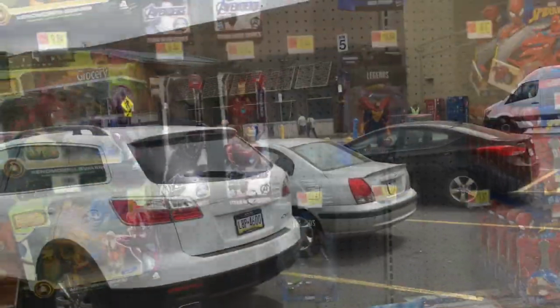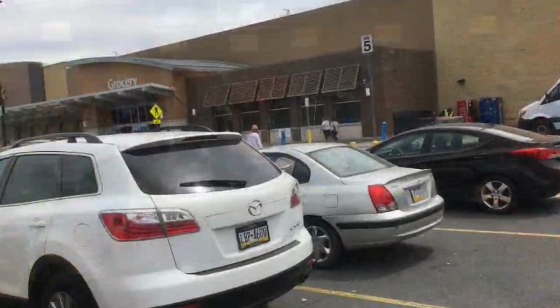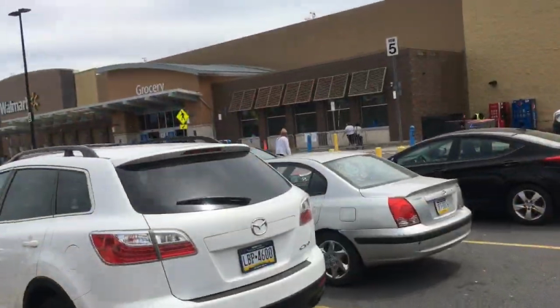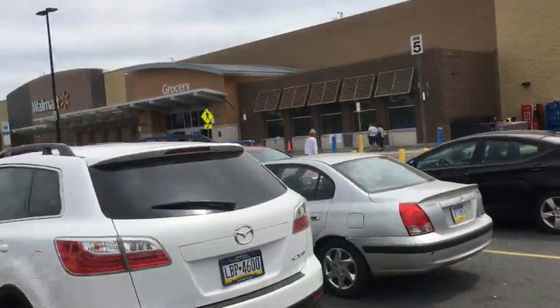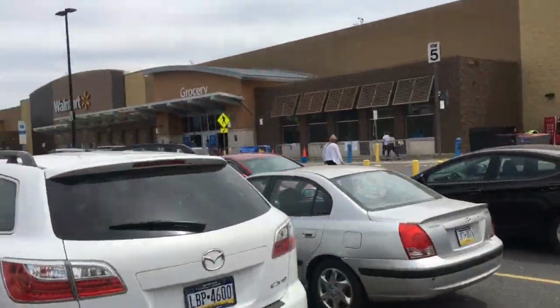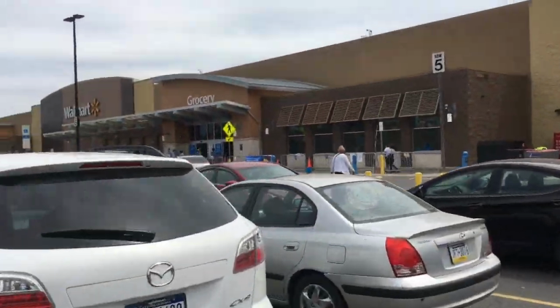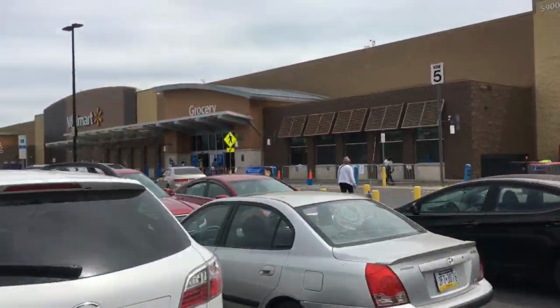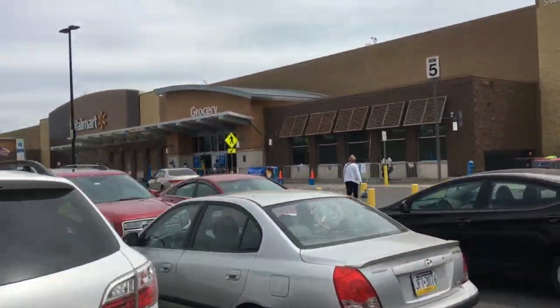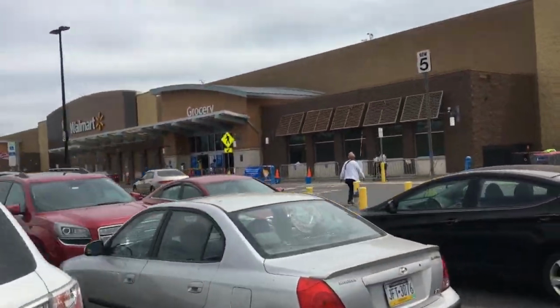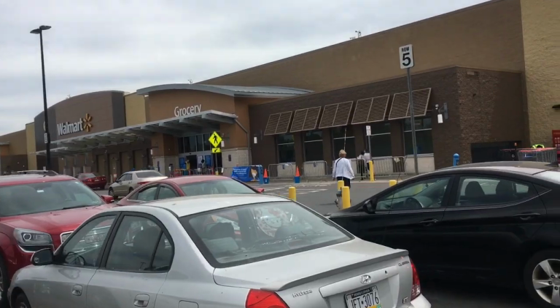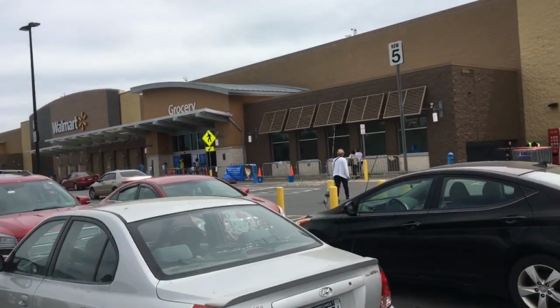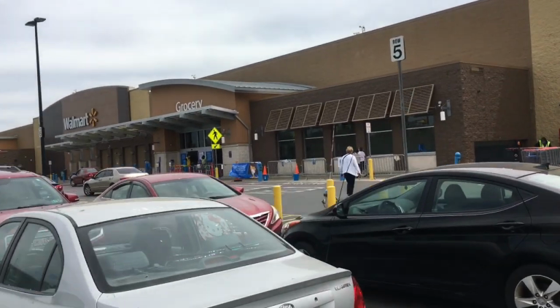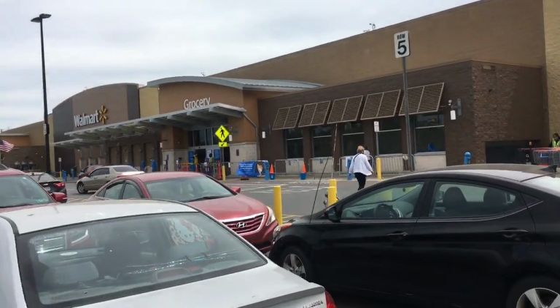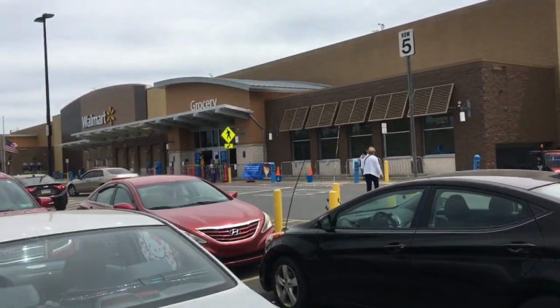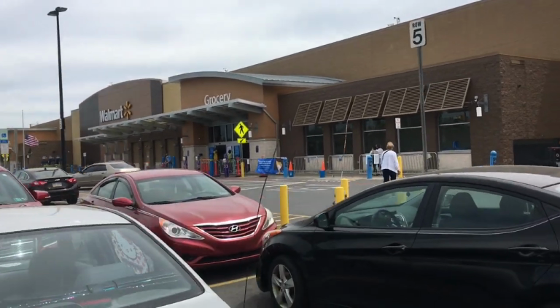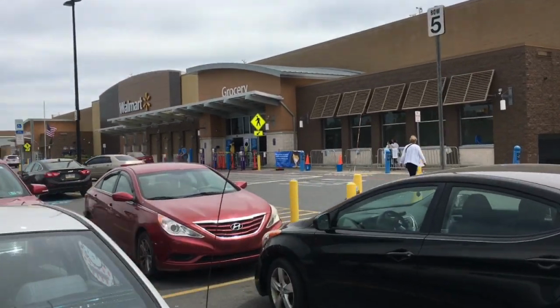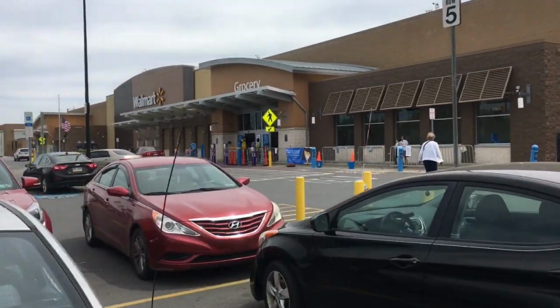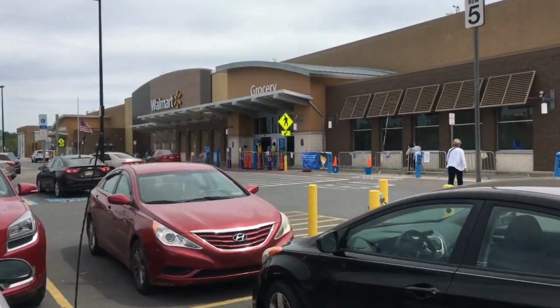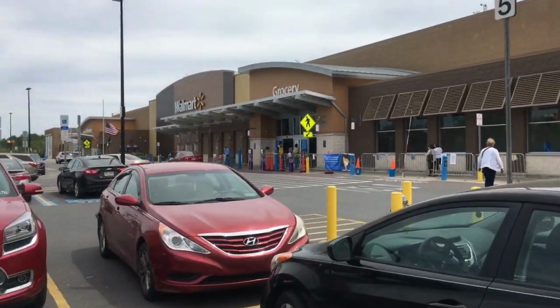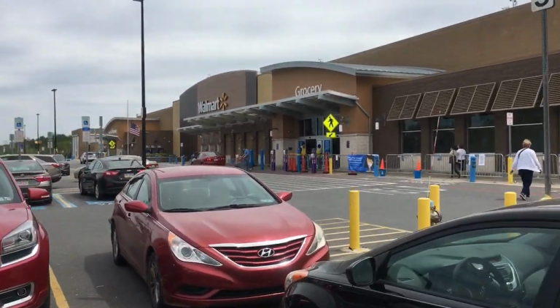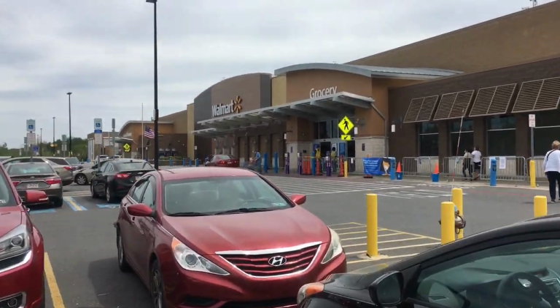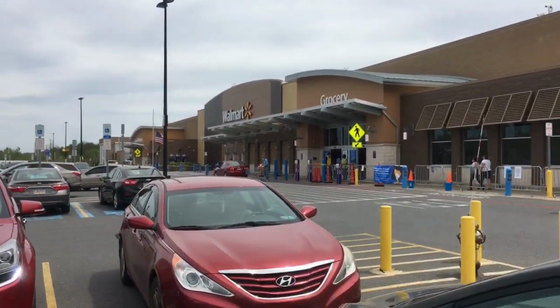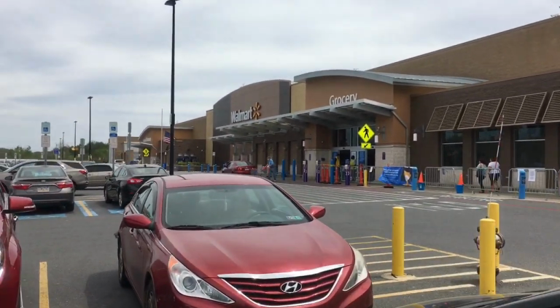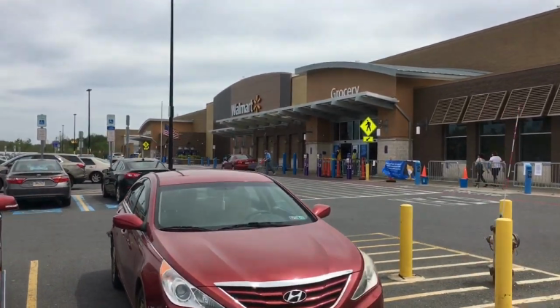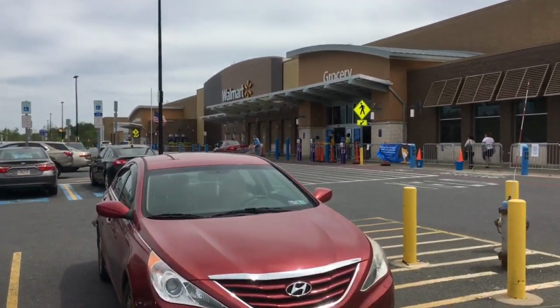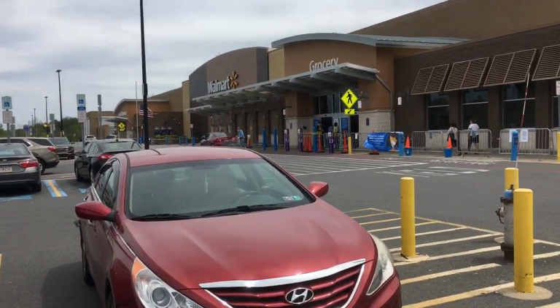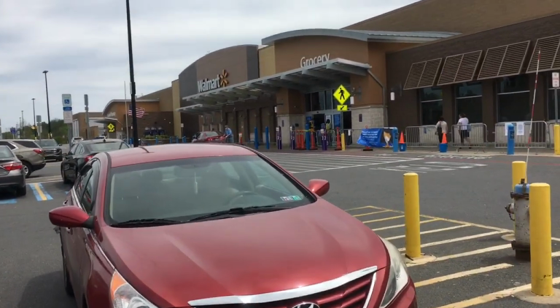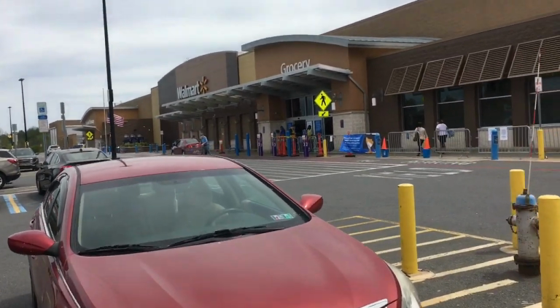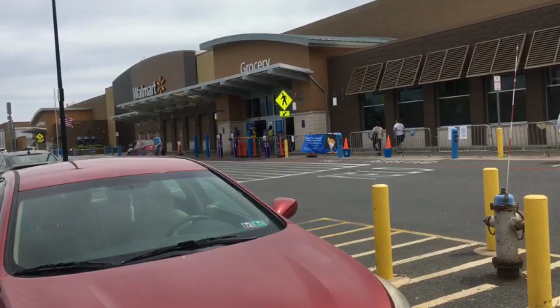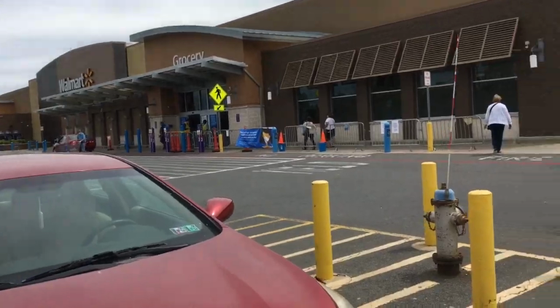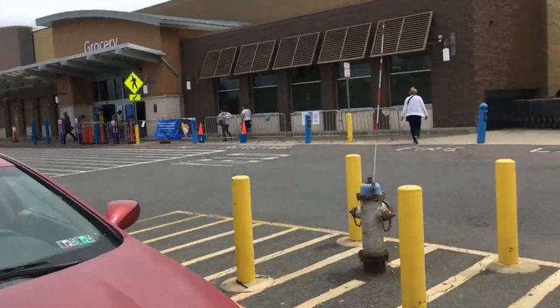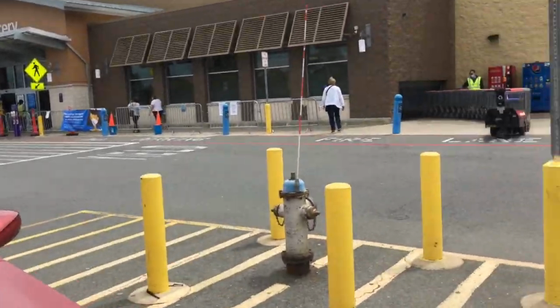I don't know where I am anymore. Somewhere in Pennsylvania. I'm easily into the mid-teens on Walmarts, and this is where I am now.